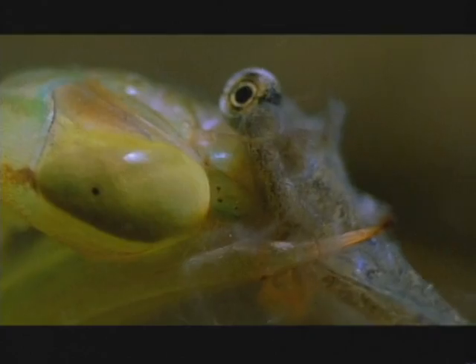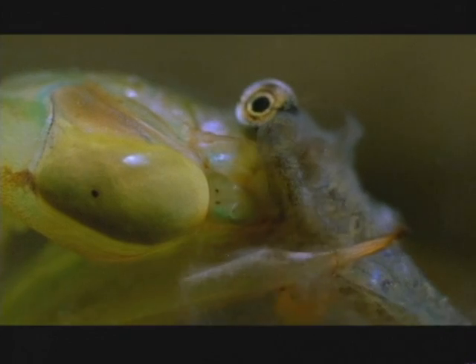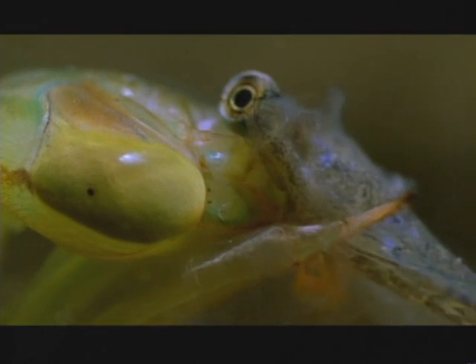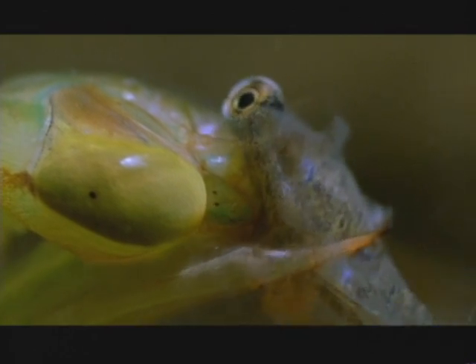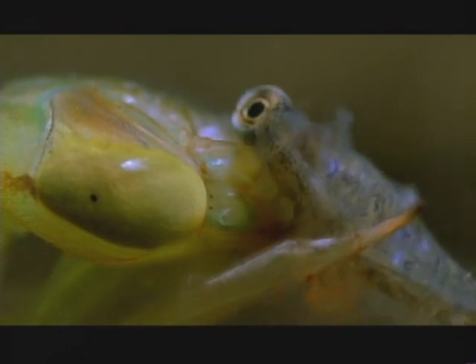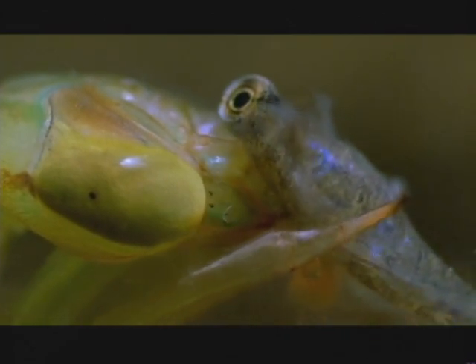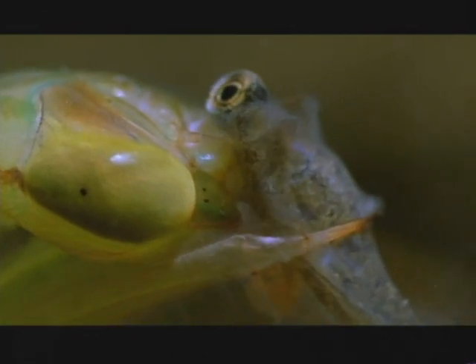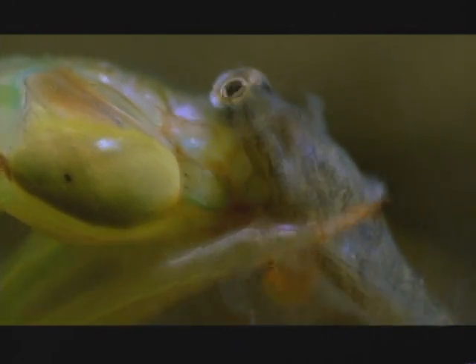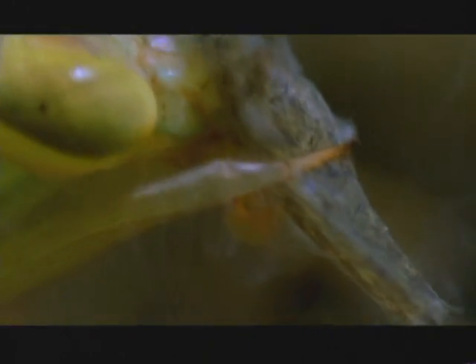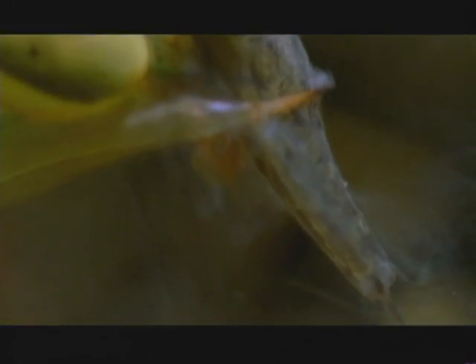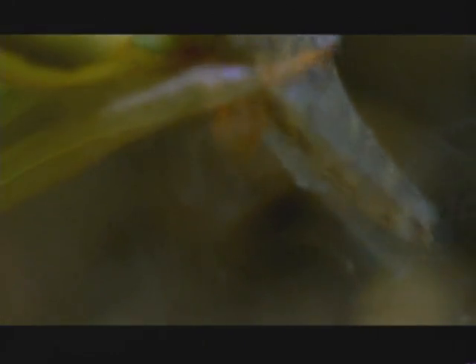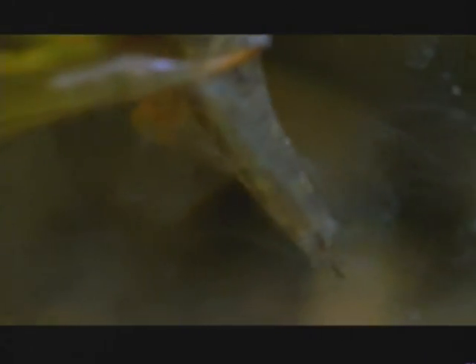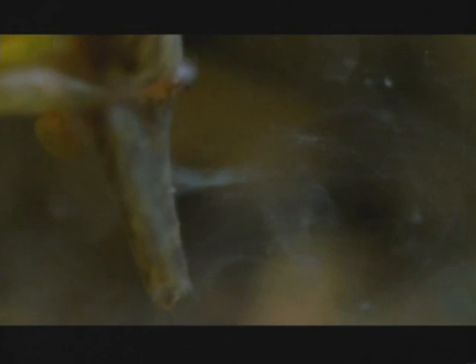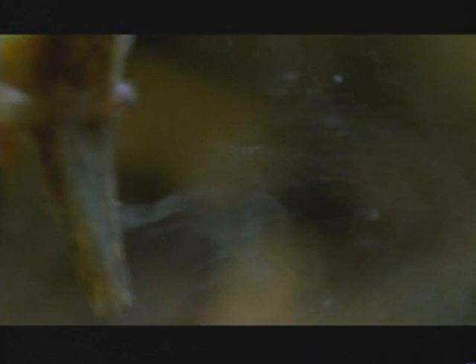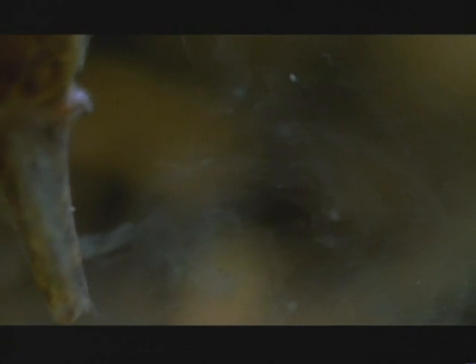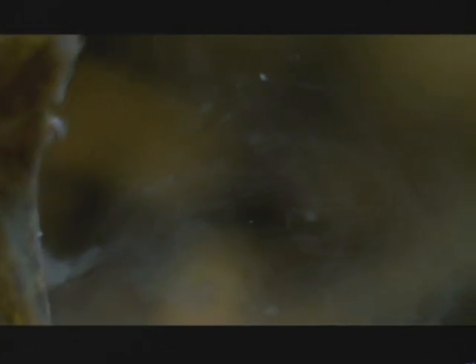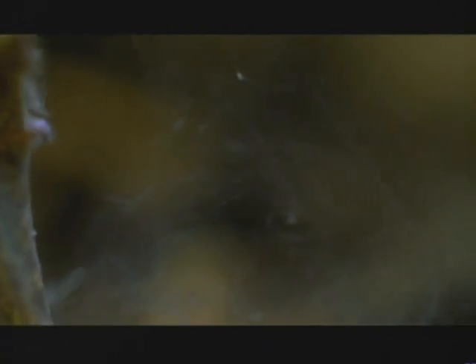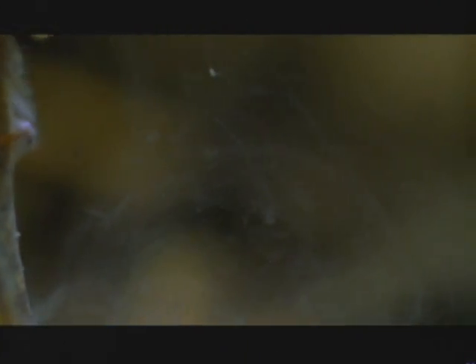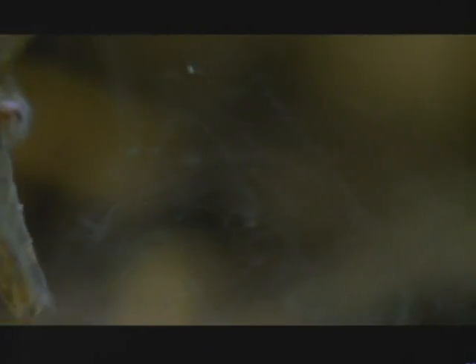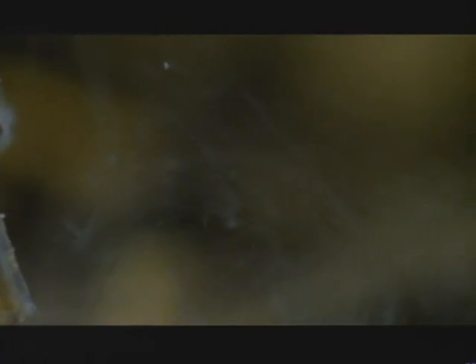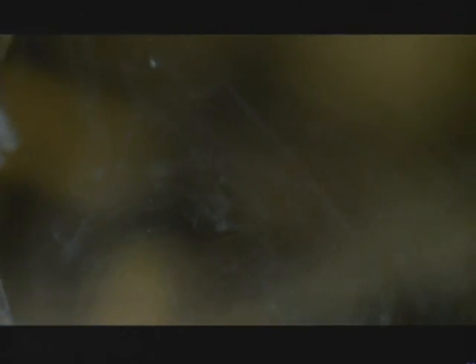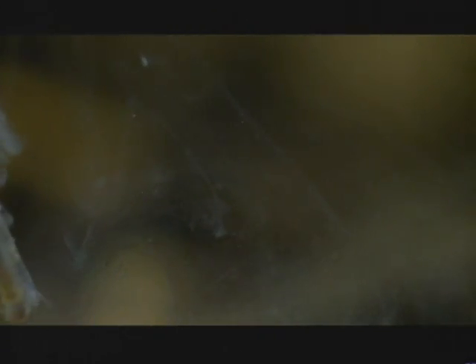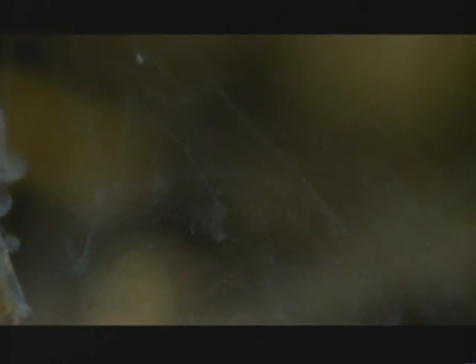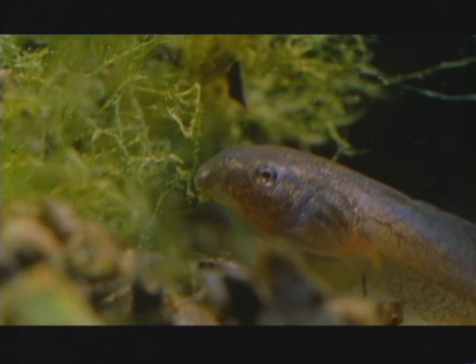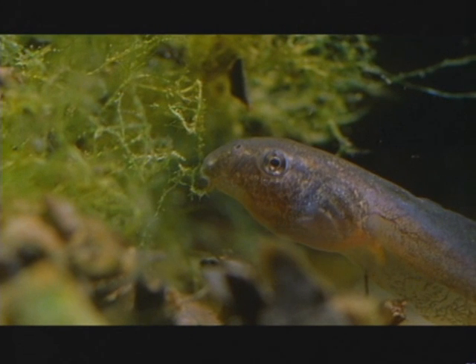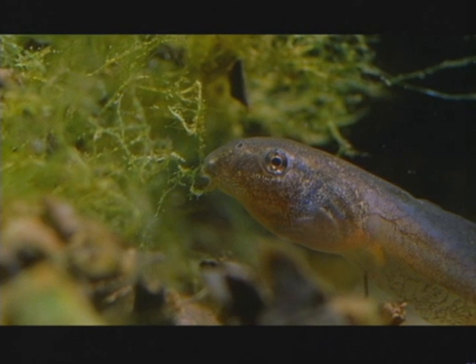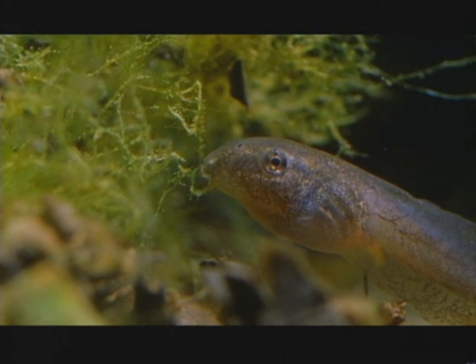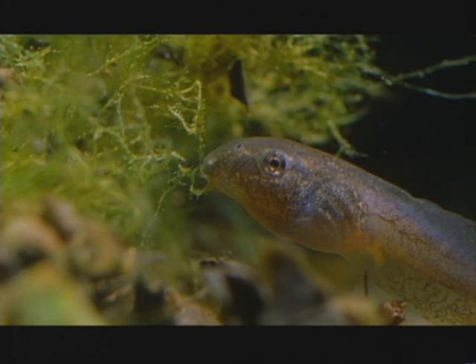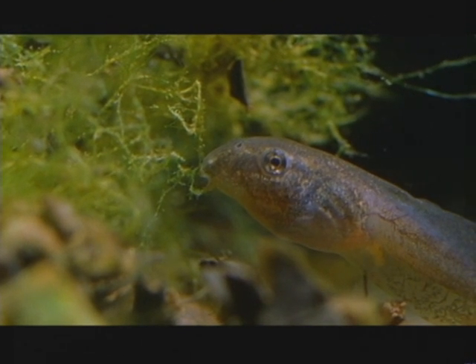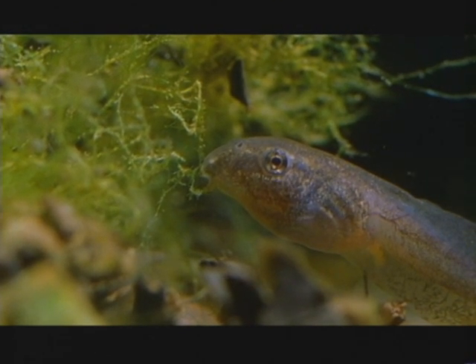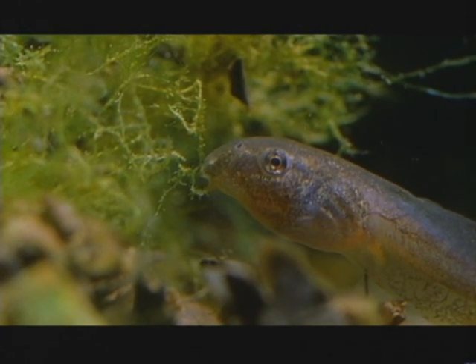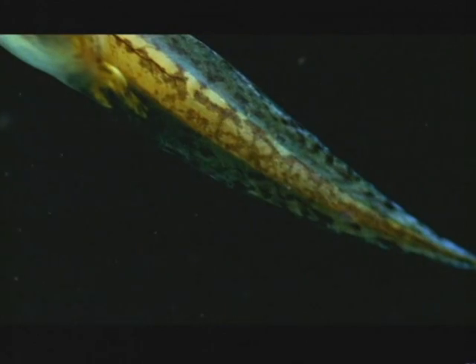The mangled prey oozes body fluids containing special alarm chemicals. These diffuse through the water to its relatives, activating genes that trigger an extraordinary transformation.